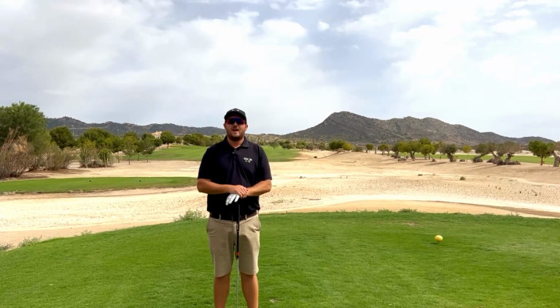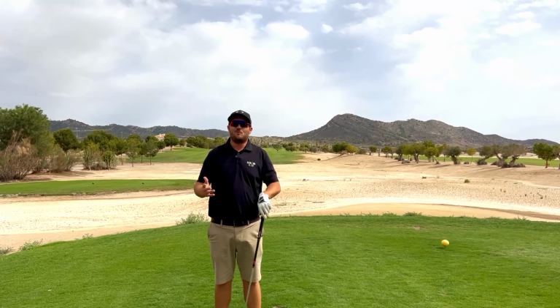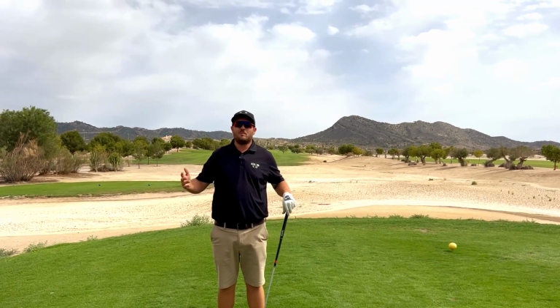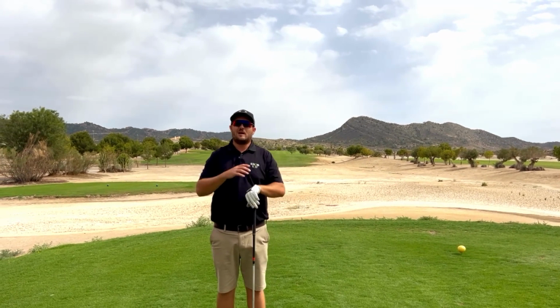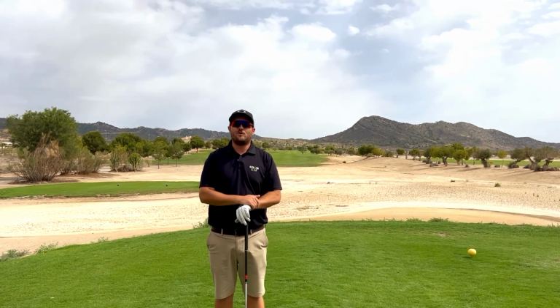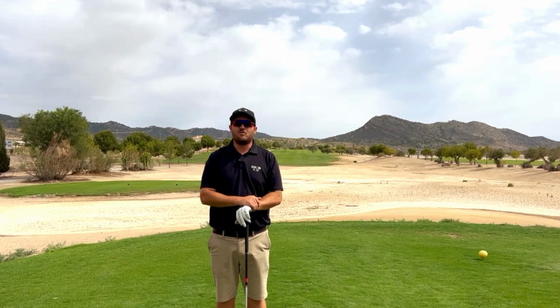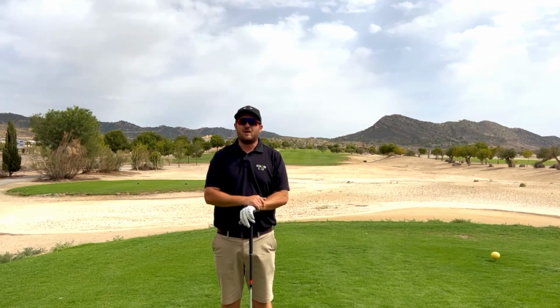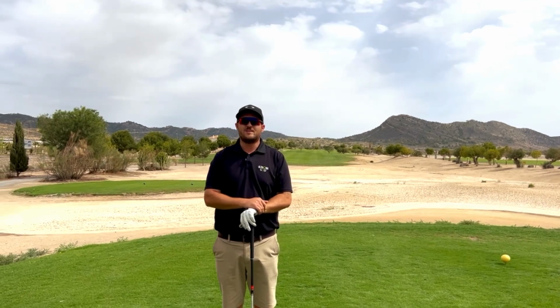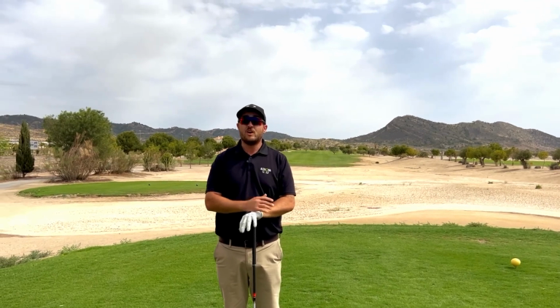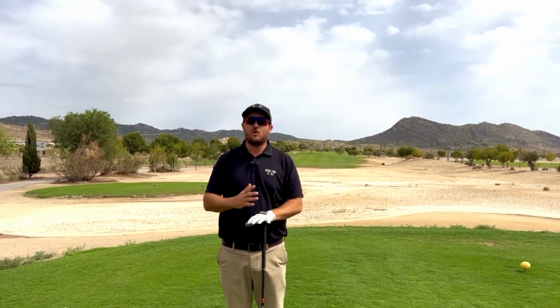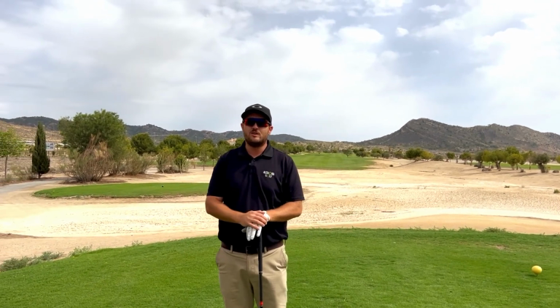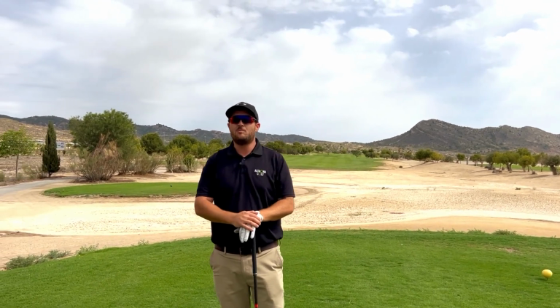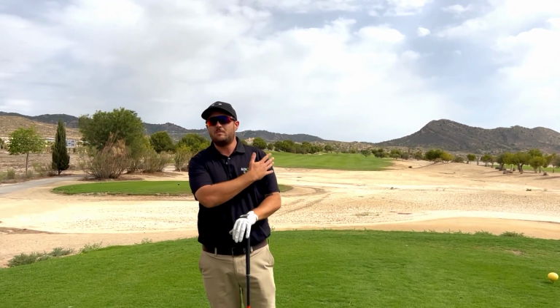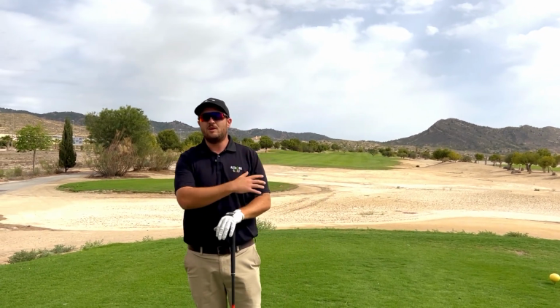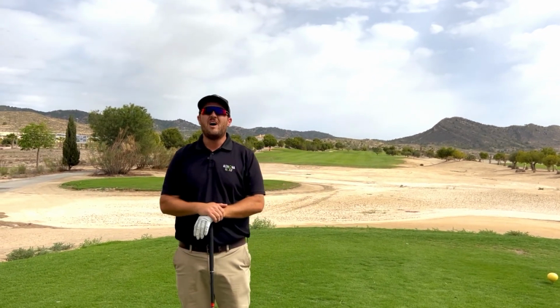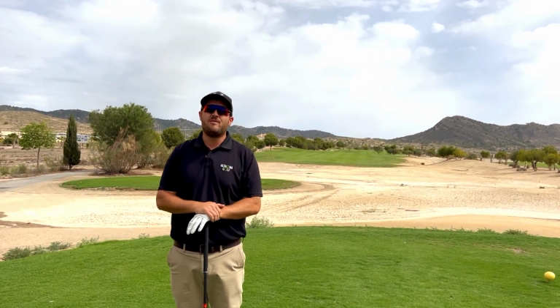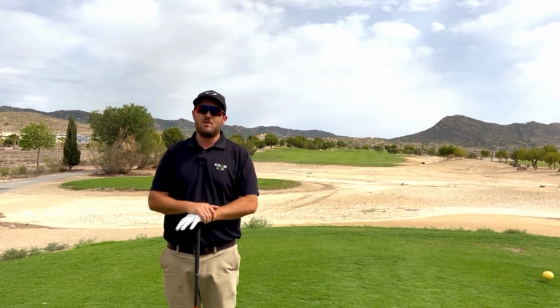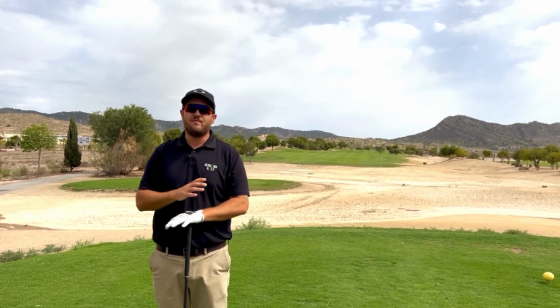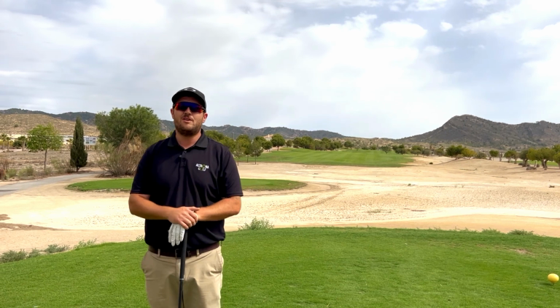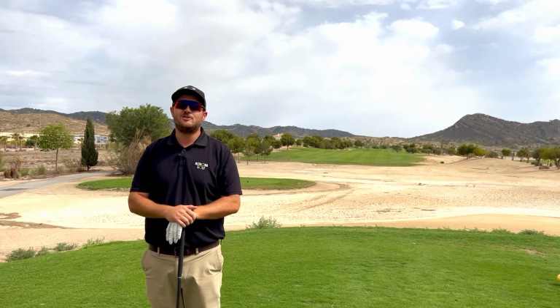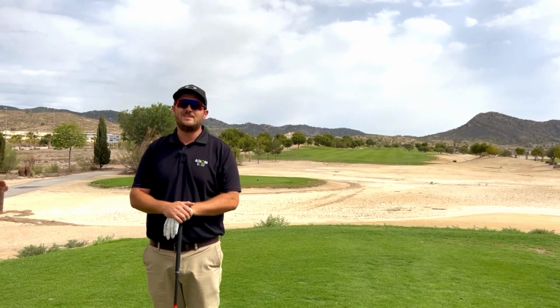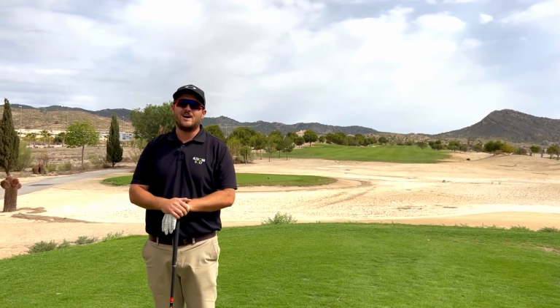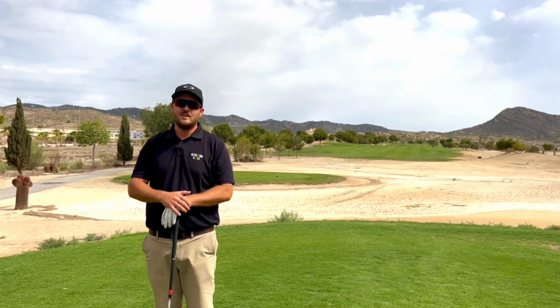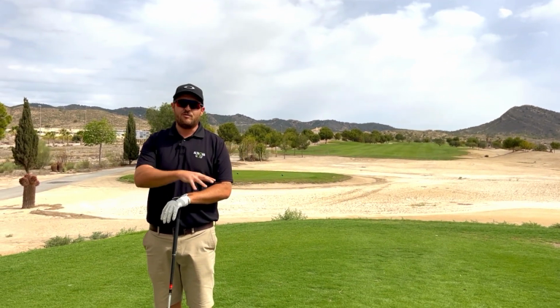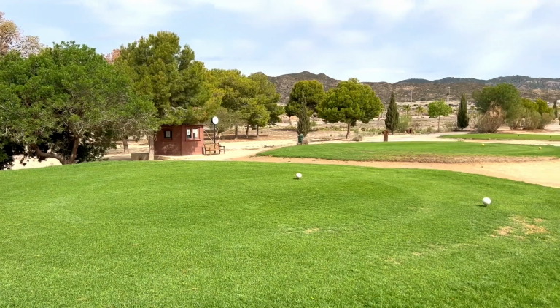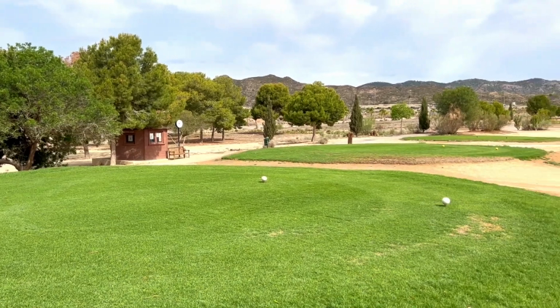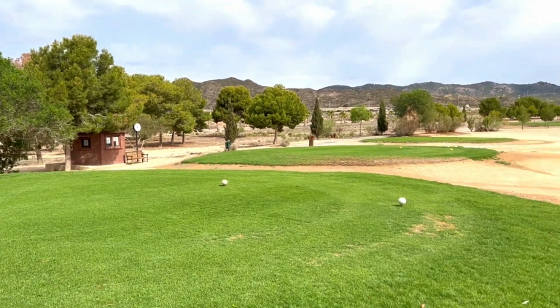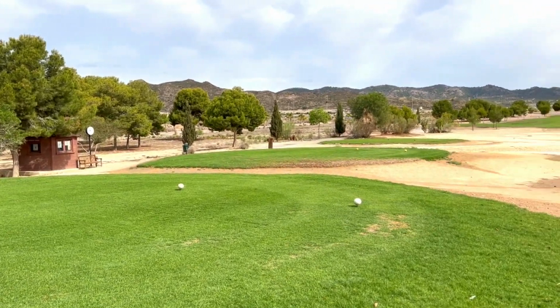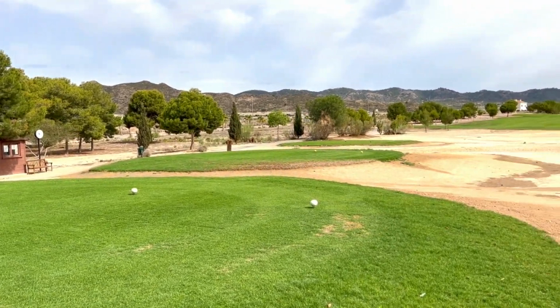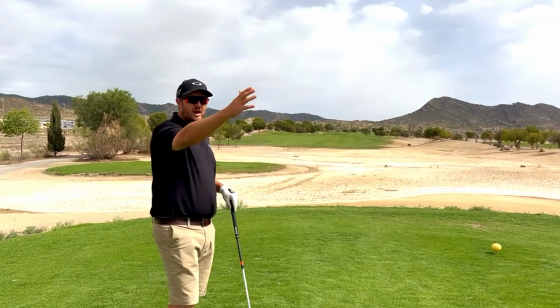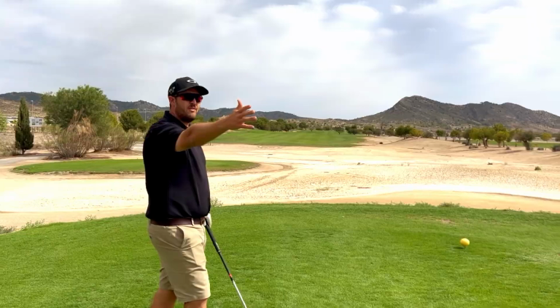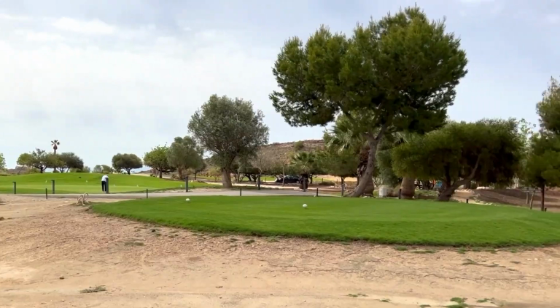Hello, welcome back to How to Own a Golf. This is our first hole that you can see behind me. We have a par 5, over 520 yards from the yellow tee boxes. We also have a professional tee box and a ladies tee box which is a little bit further up towards the left.